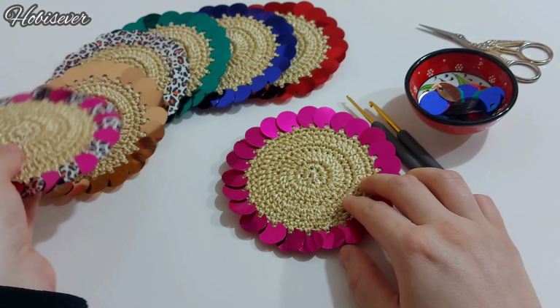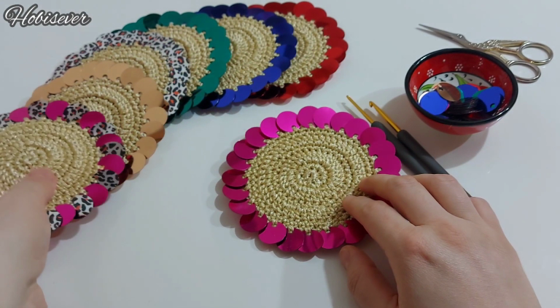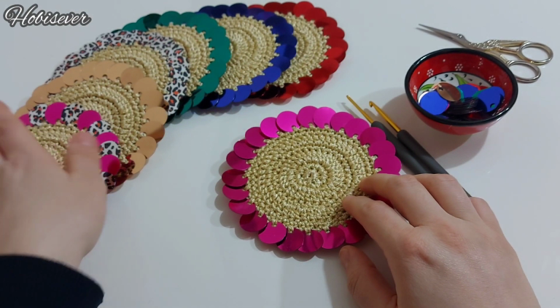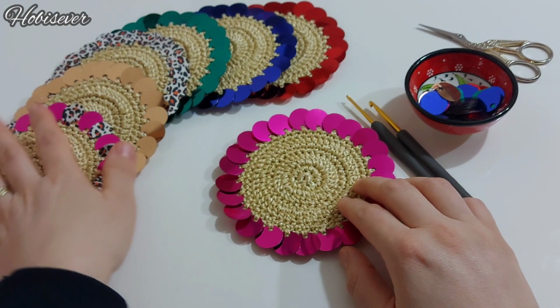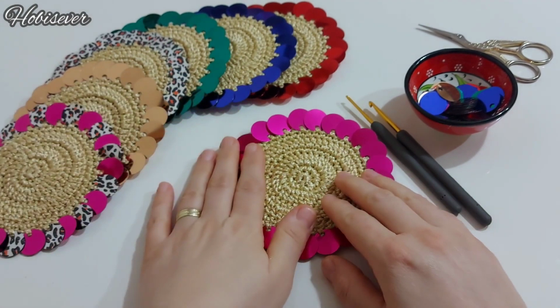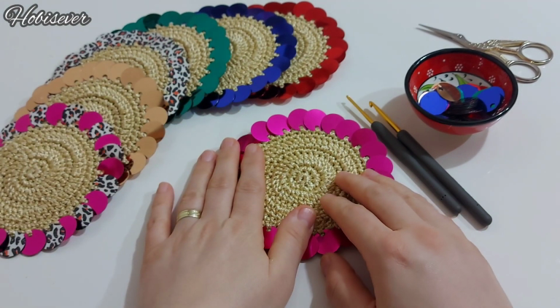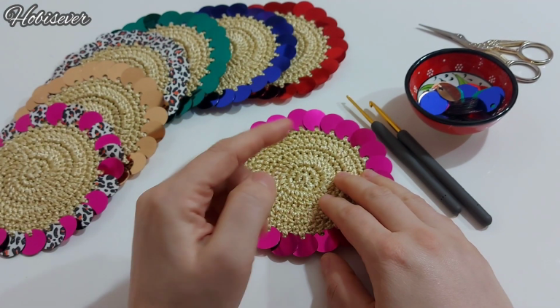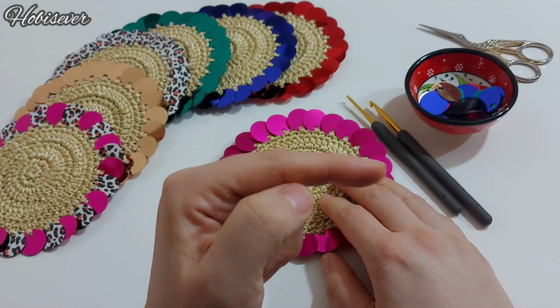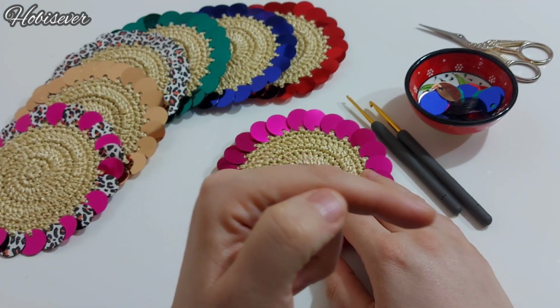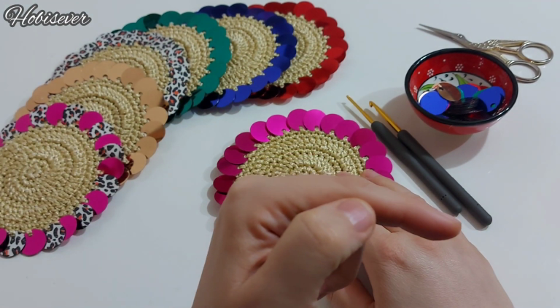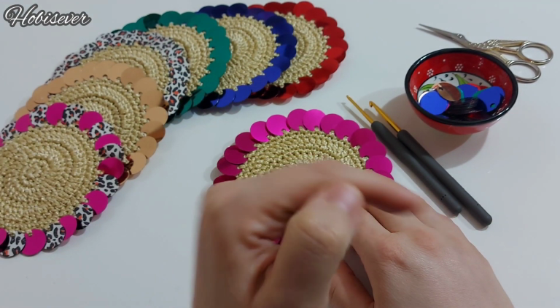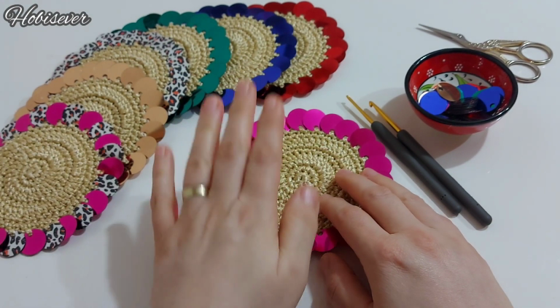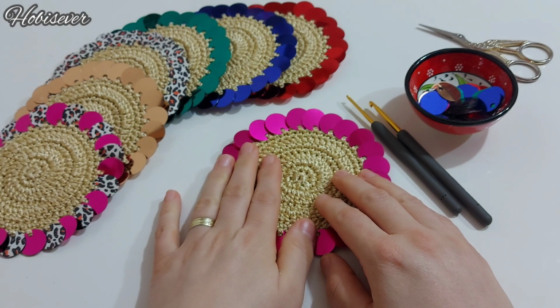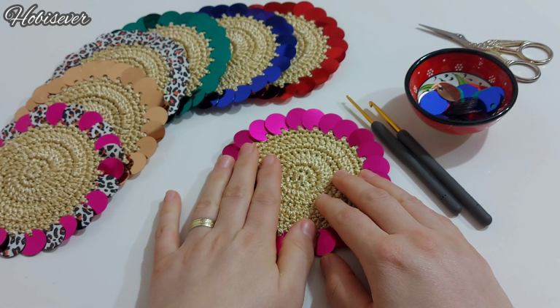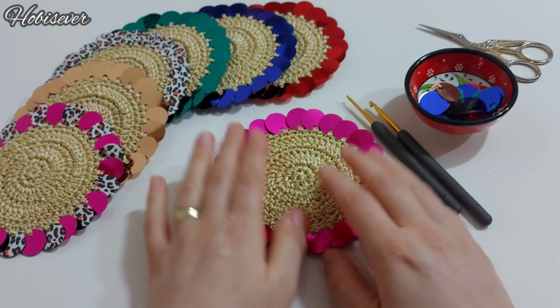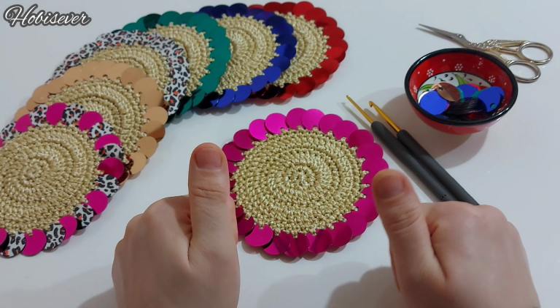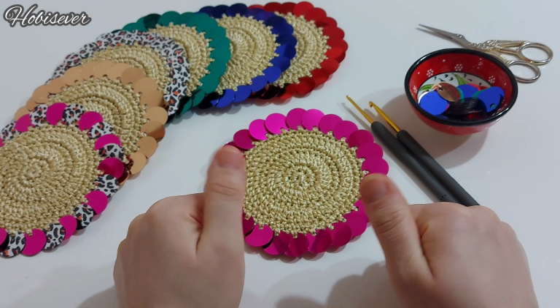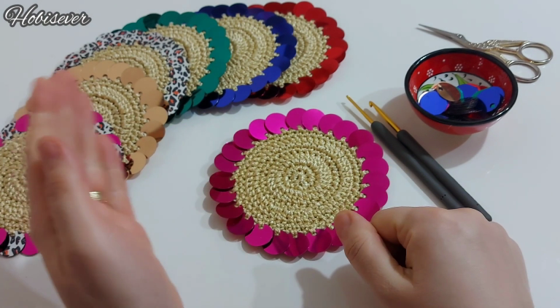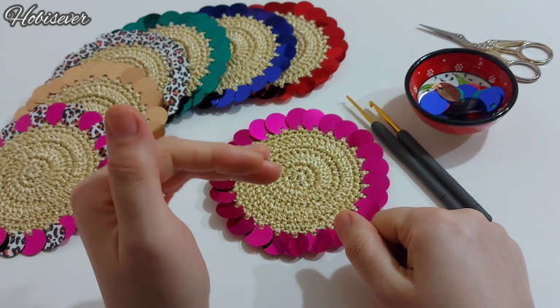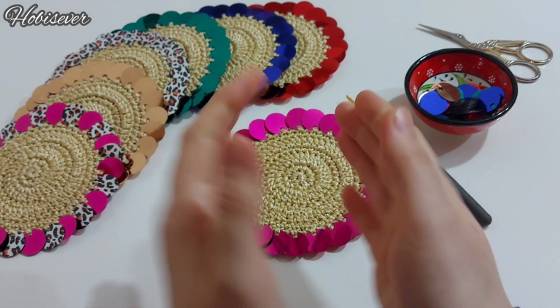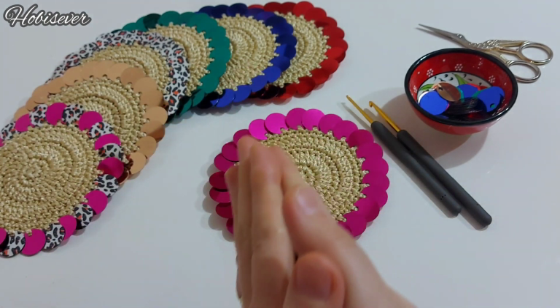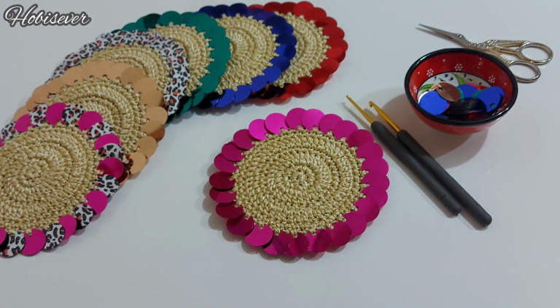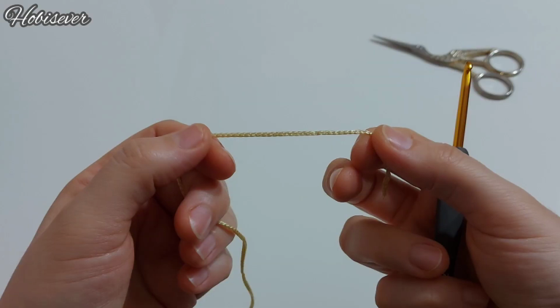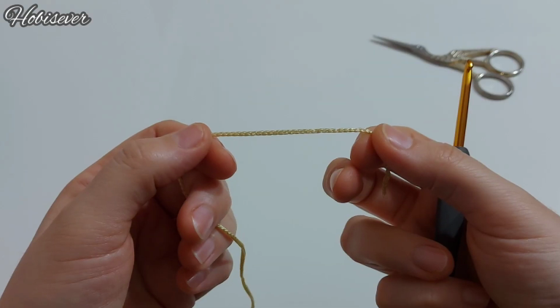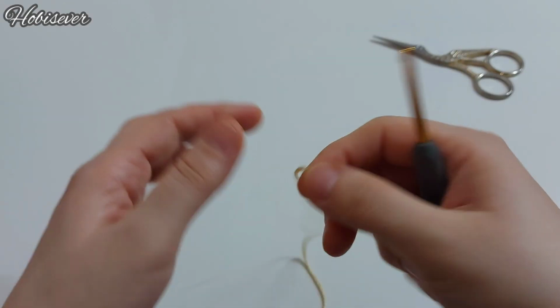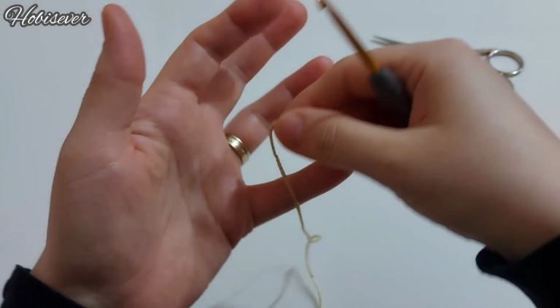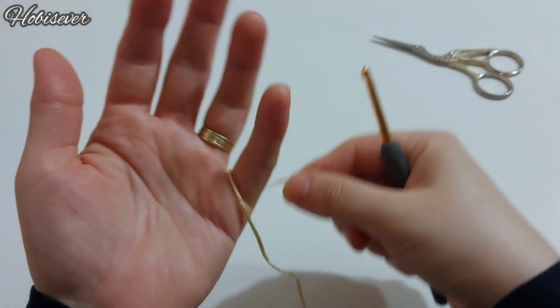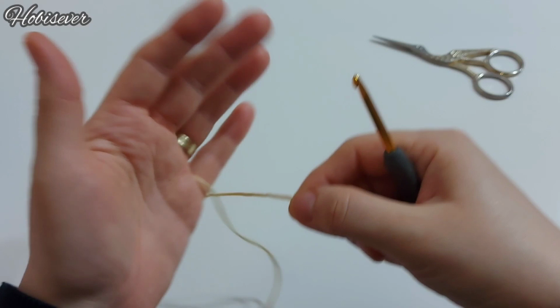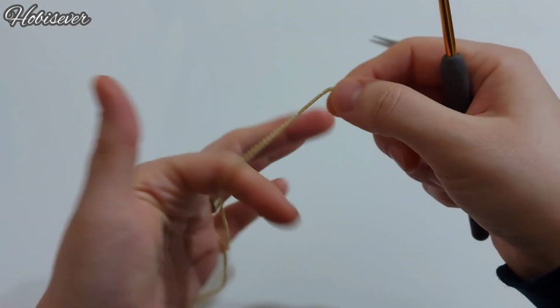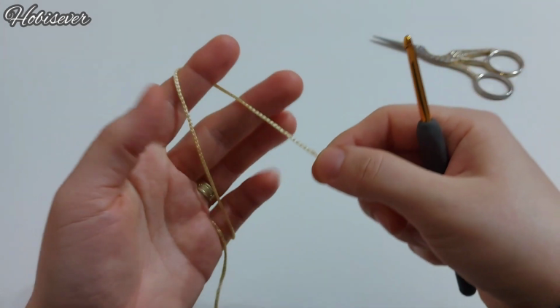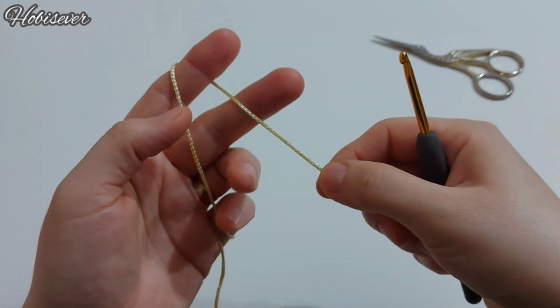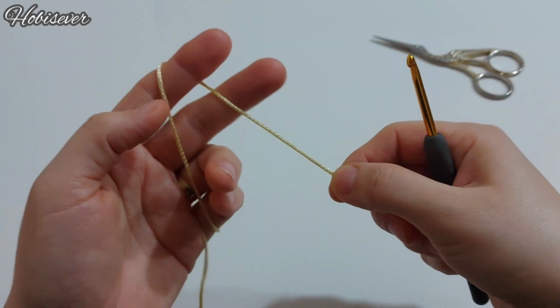Bu bilgileri verdikten sonra kanalımın sağ alt köşesindeki abone ol butonuna bastıysanız, hadi videomuza geçelim. Bismillah diyelim ve başlayalım.